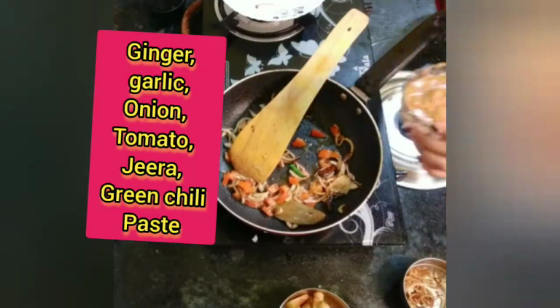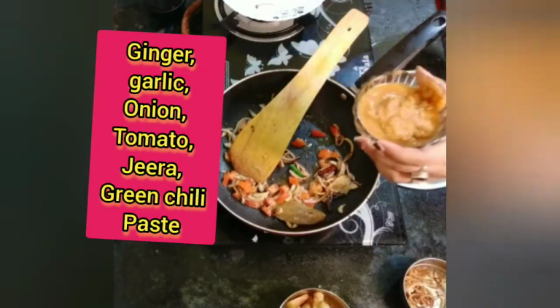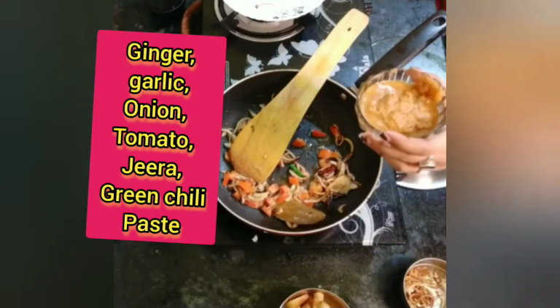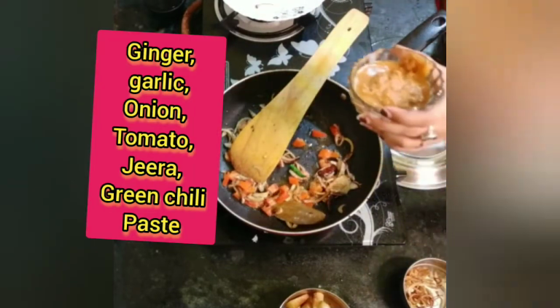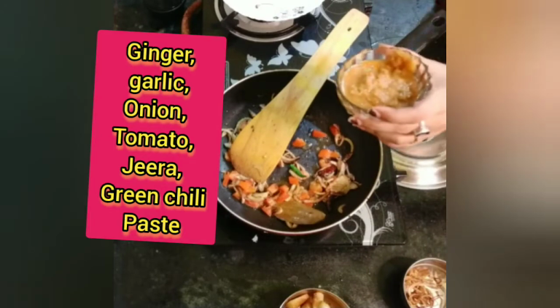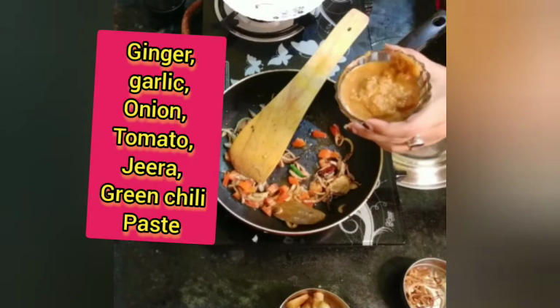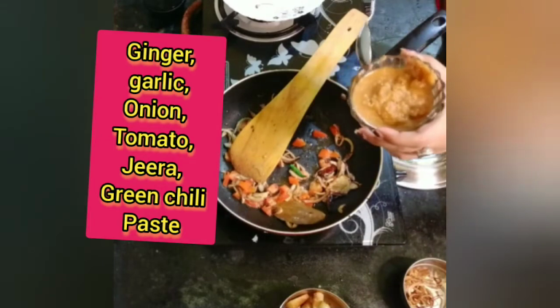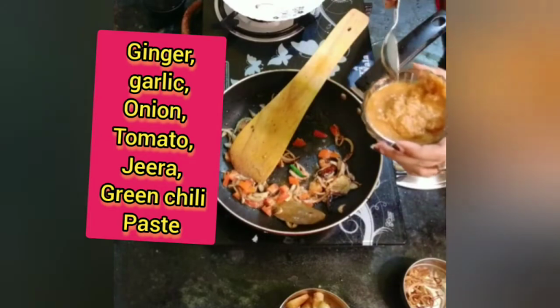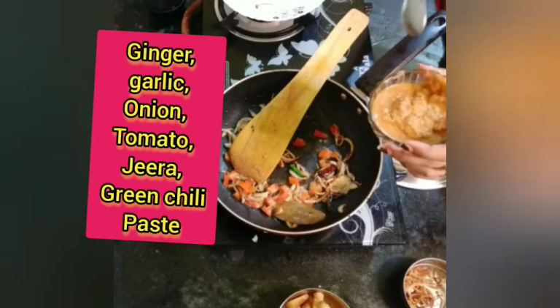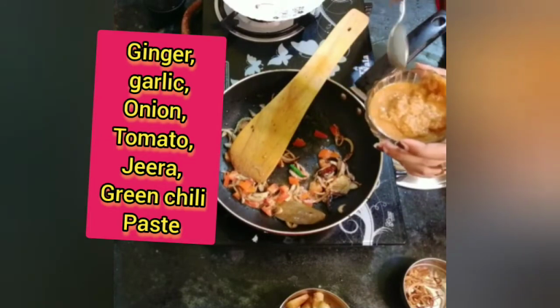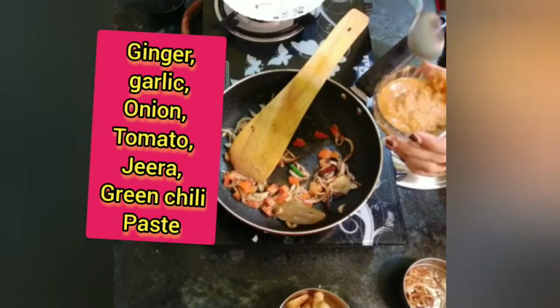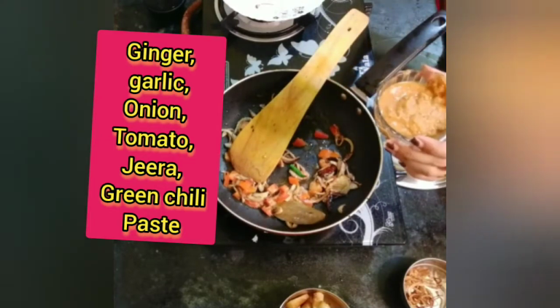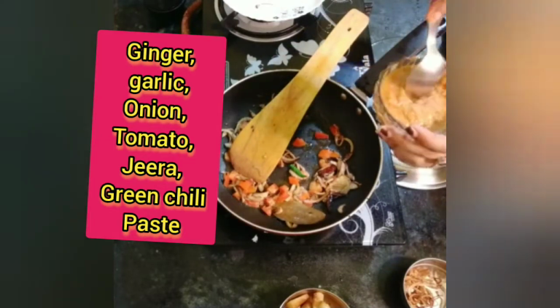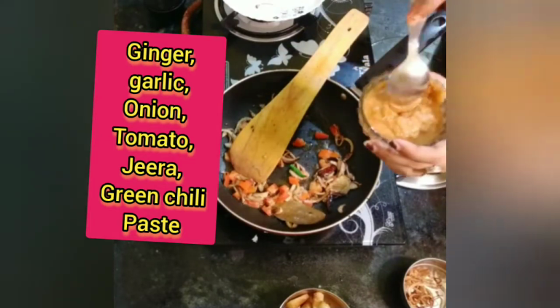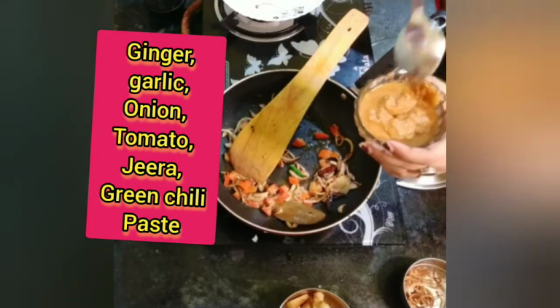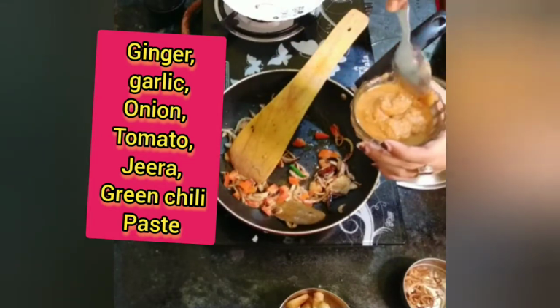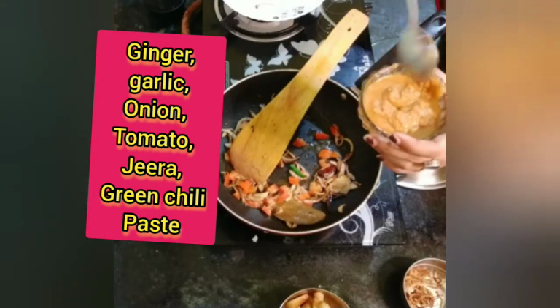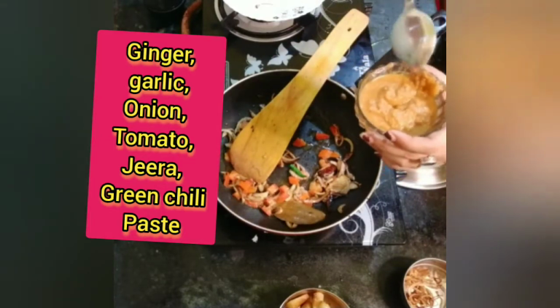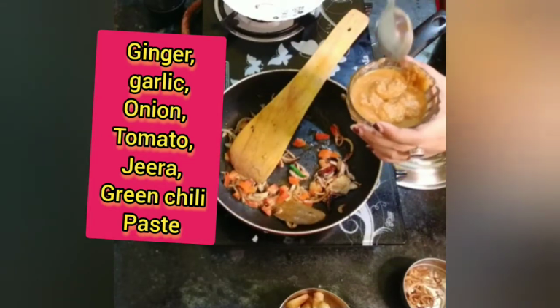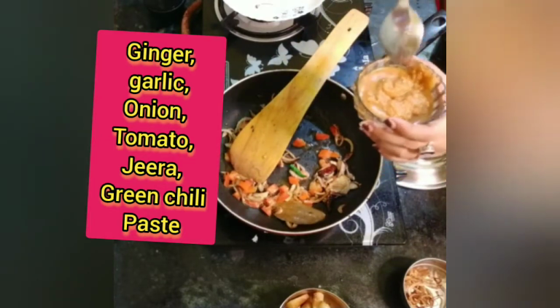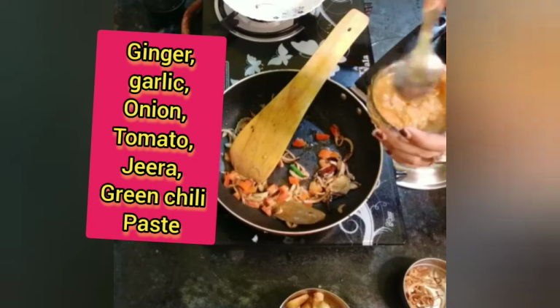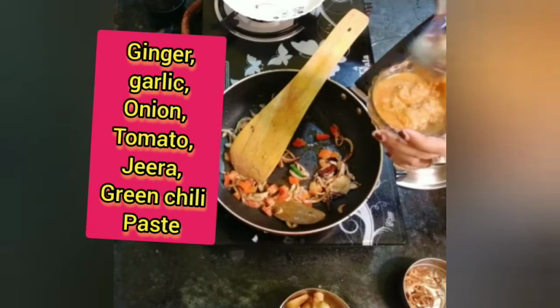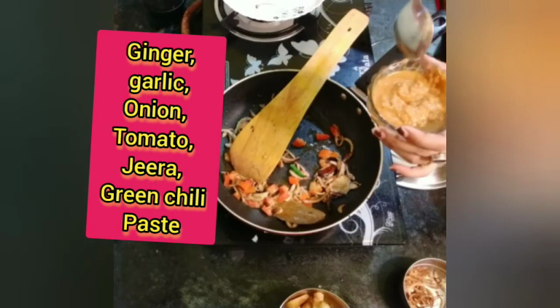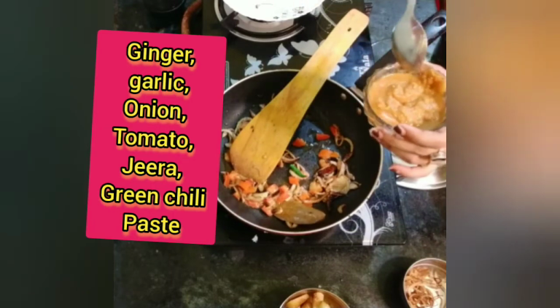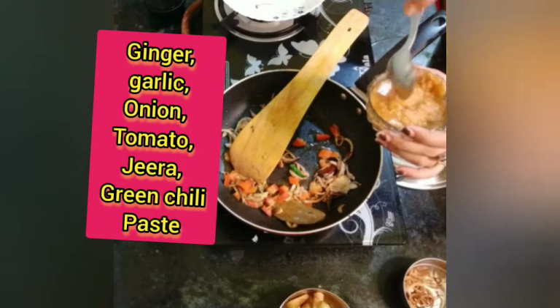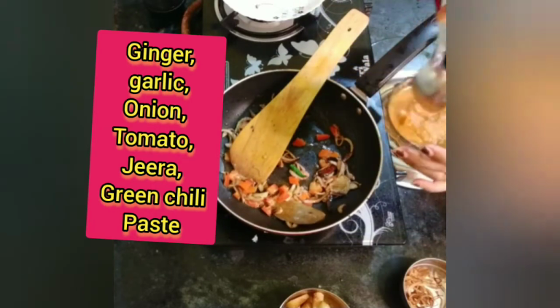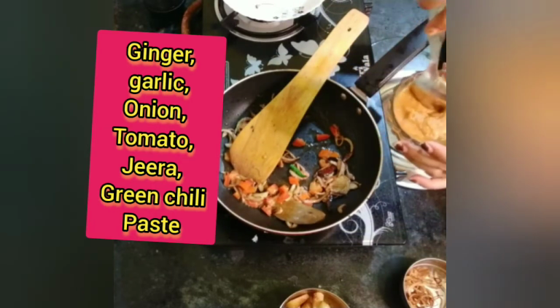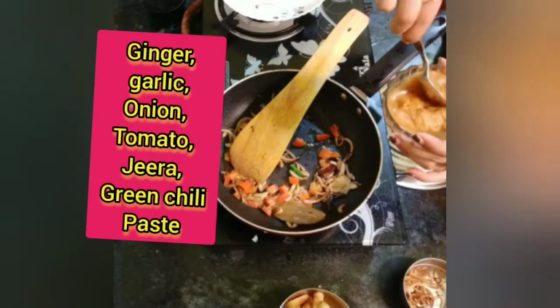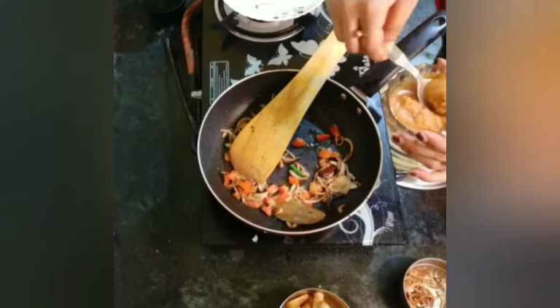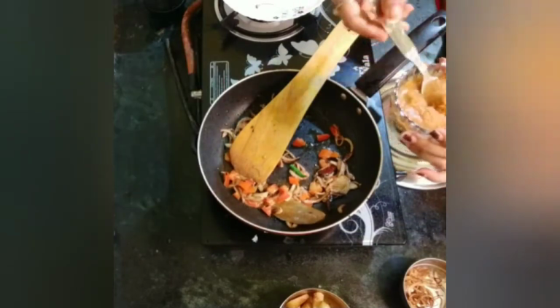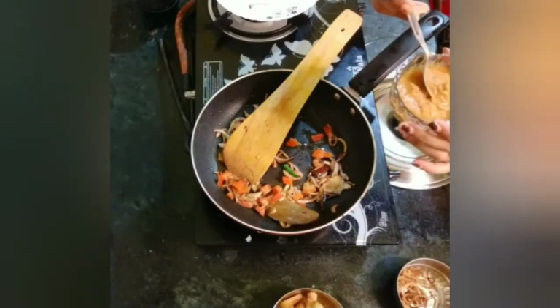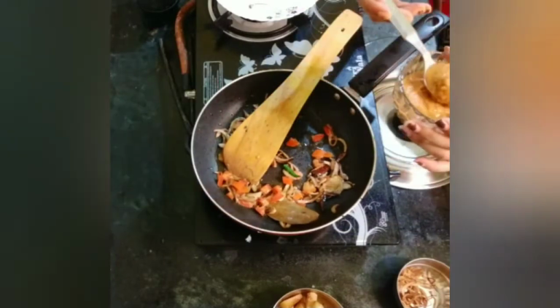I will add the tomato, raisin, onion, and tomato paste. I will paste the tomato and add the tomato paste first.